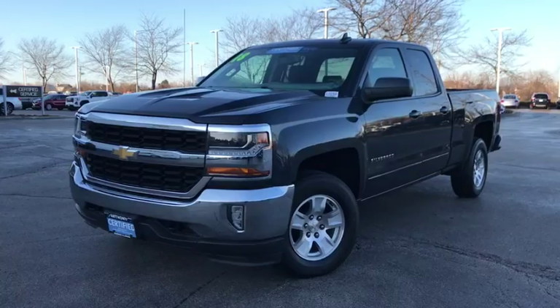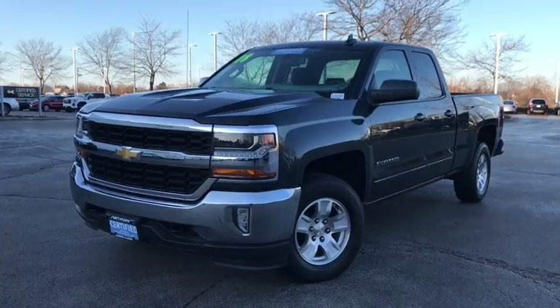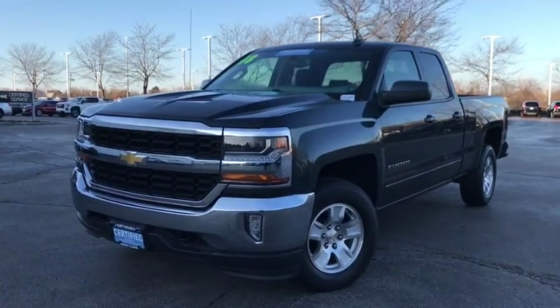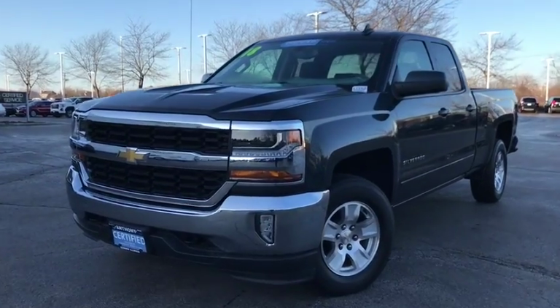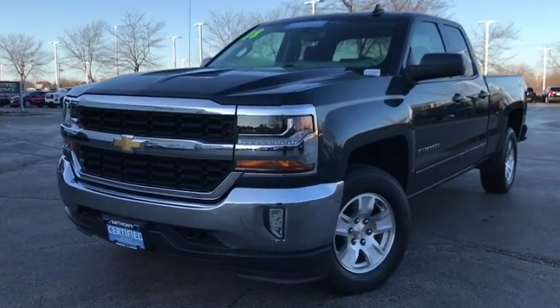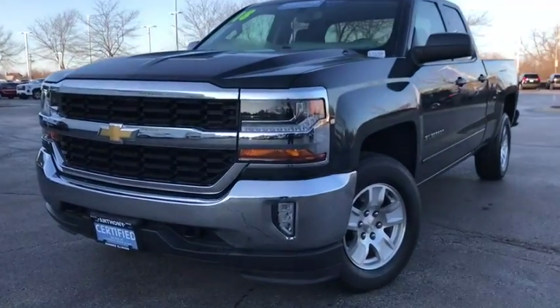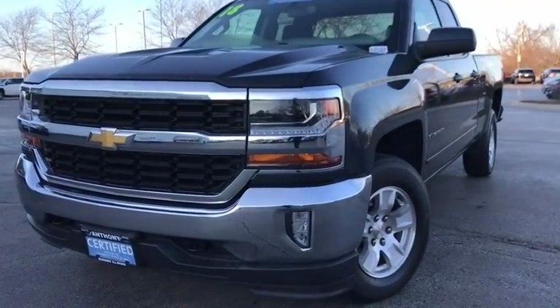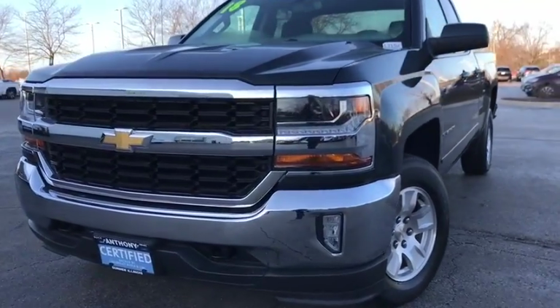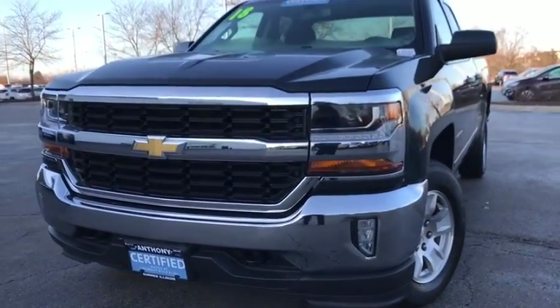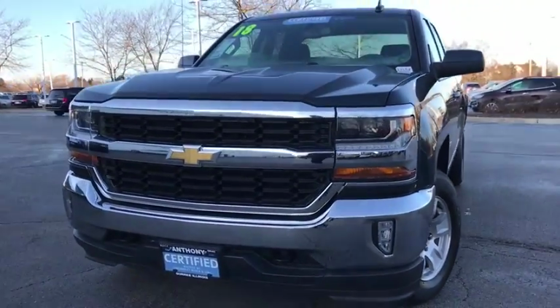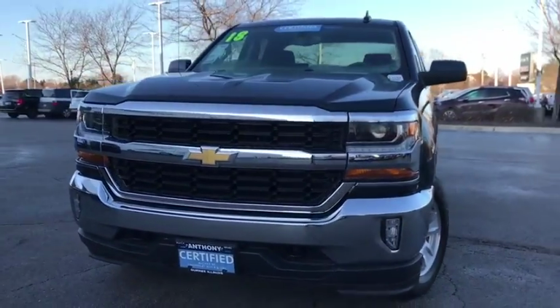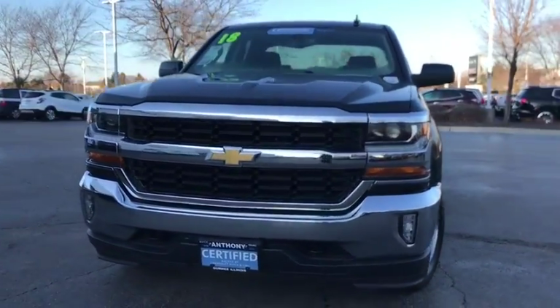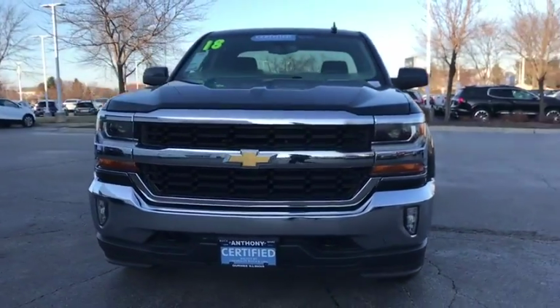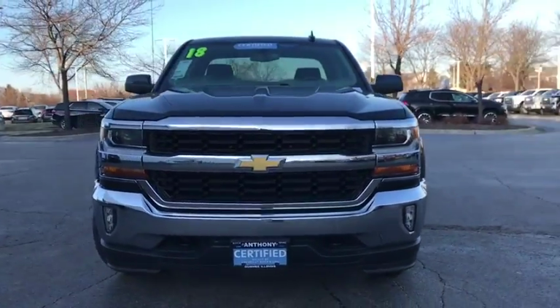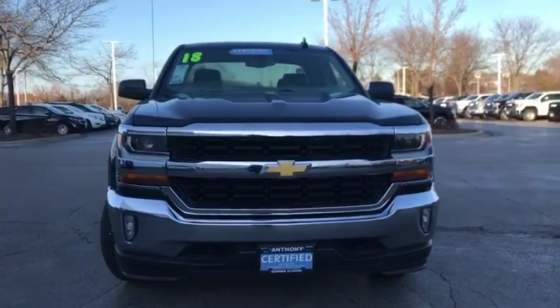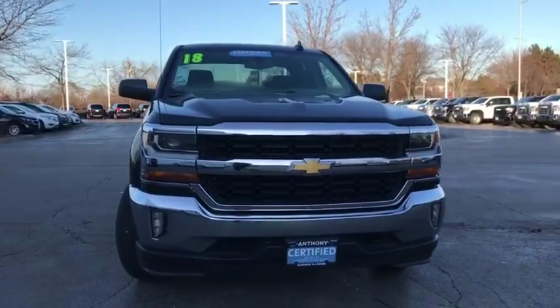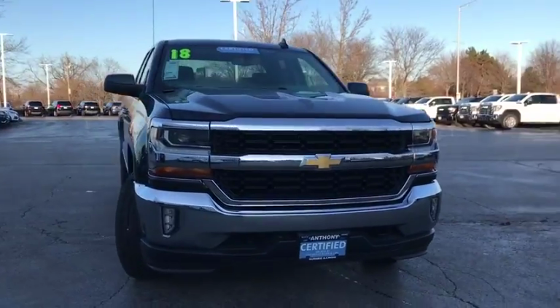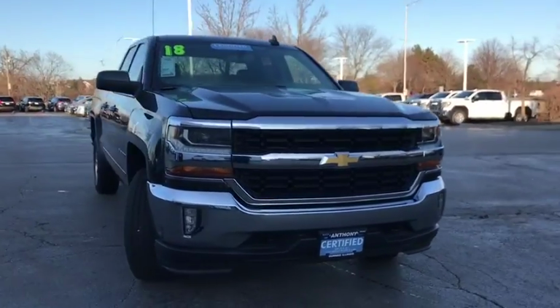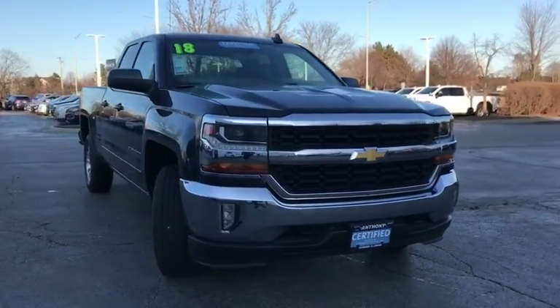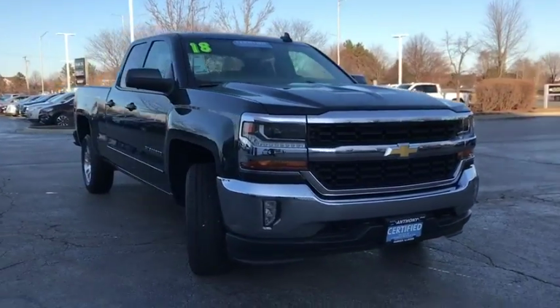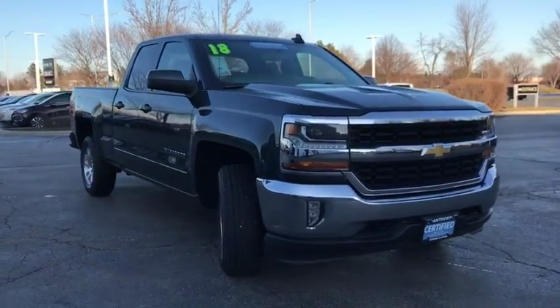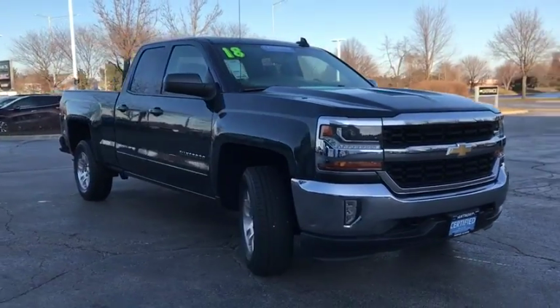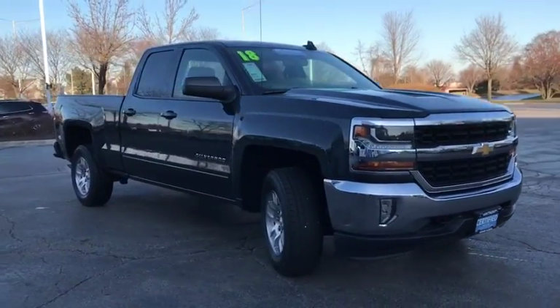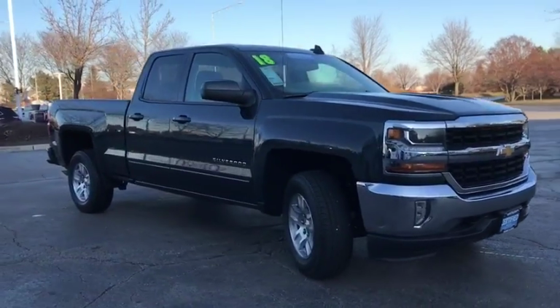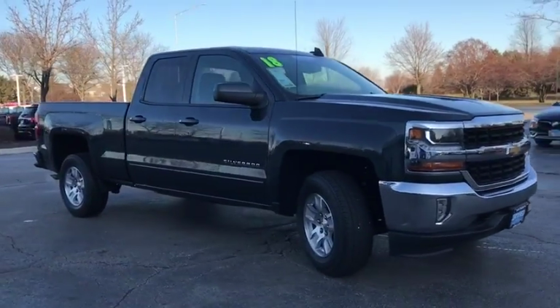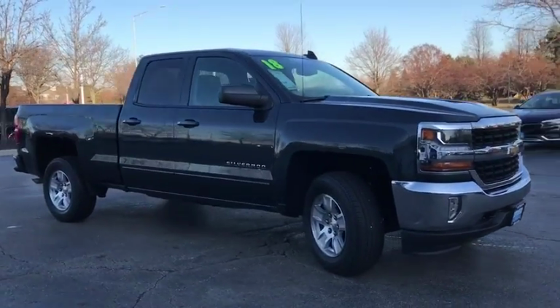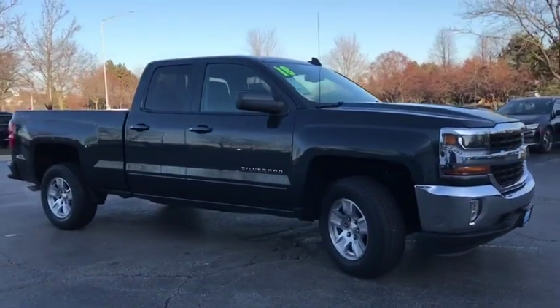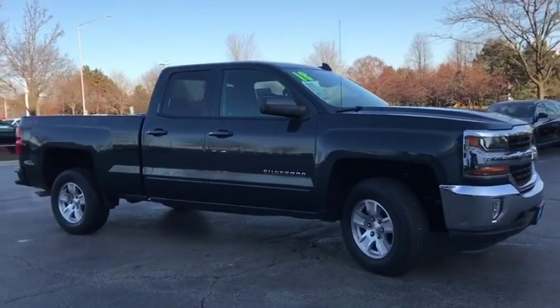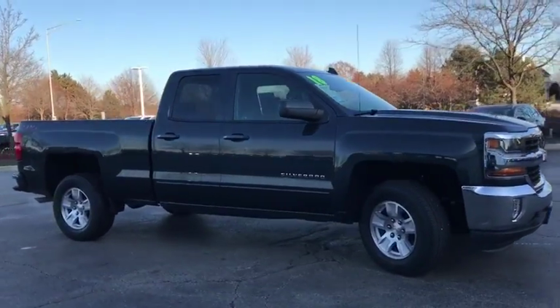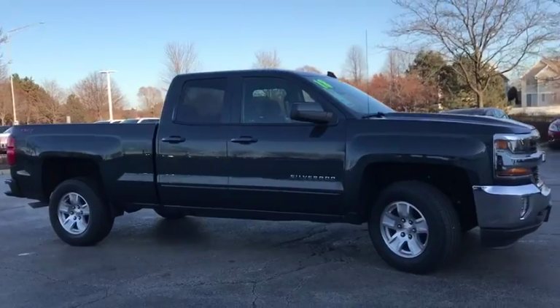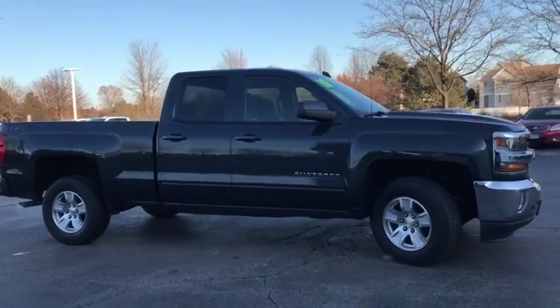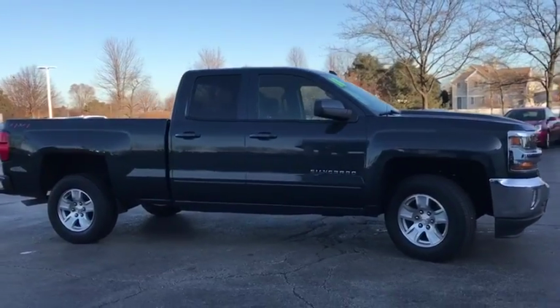Stop by and take a look at the 2018 Chevrolet Silverado 1500. The Chevy Silverado 1500 is the perfect combination of functionality, reliability, and technology.